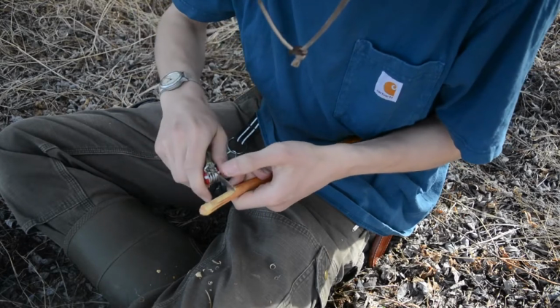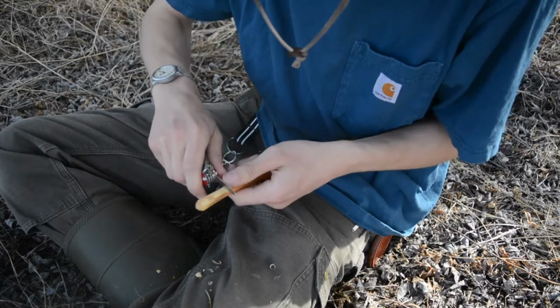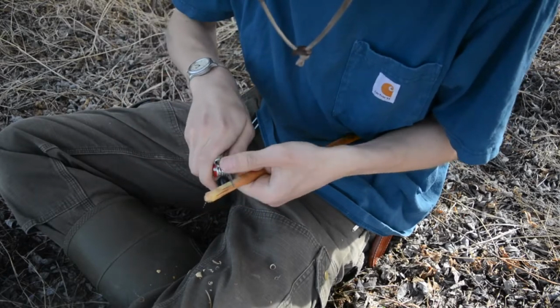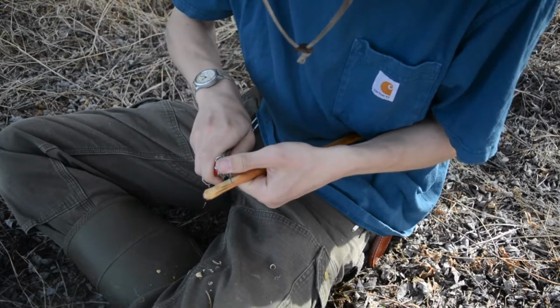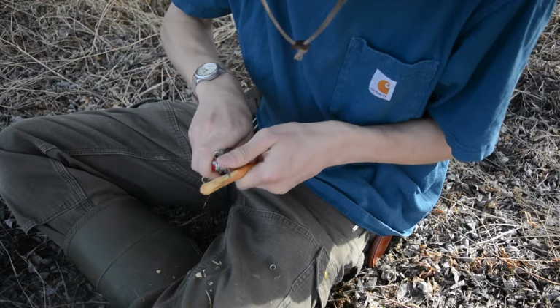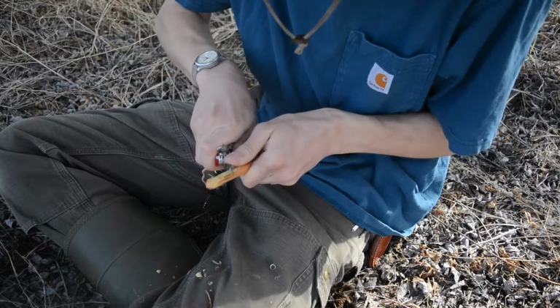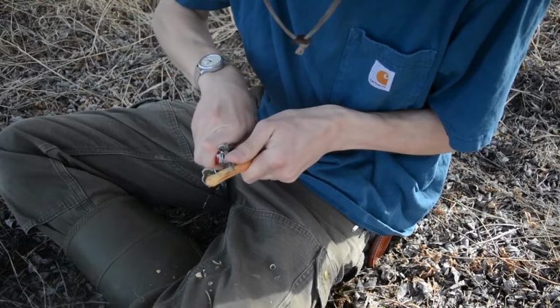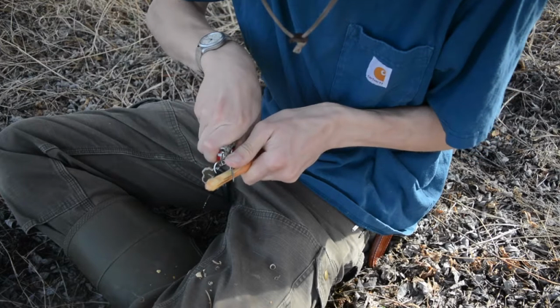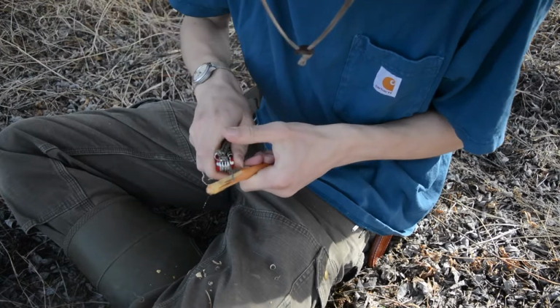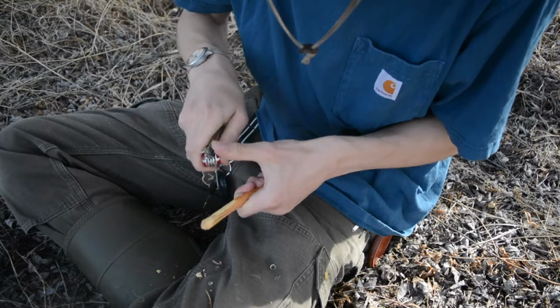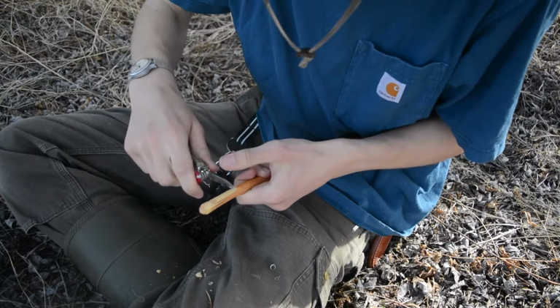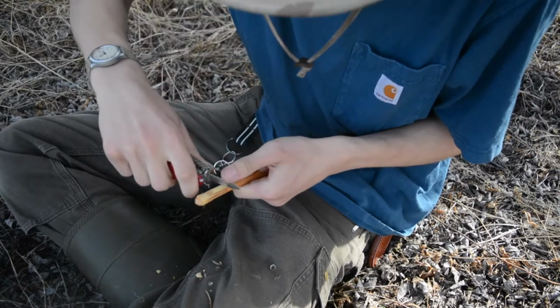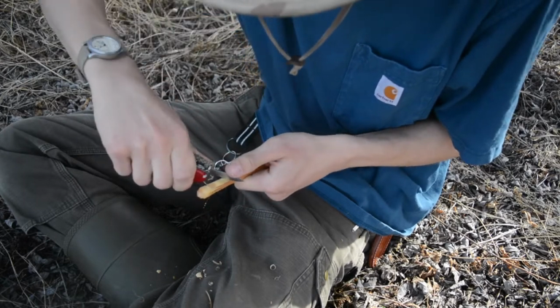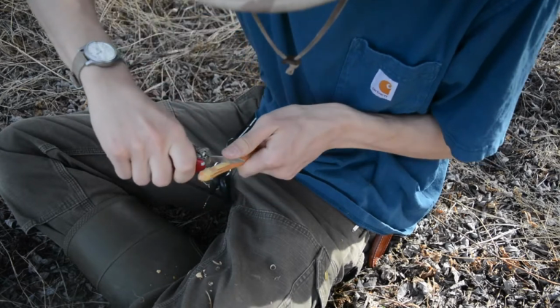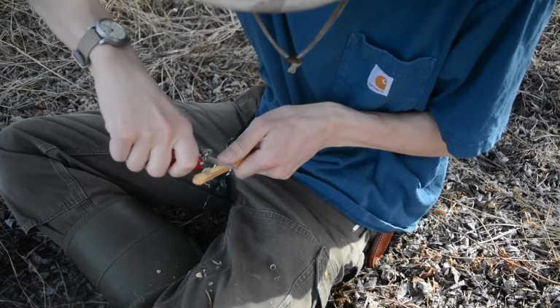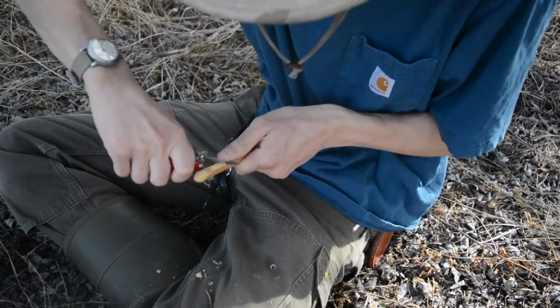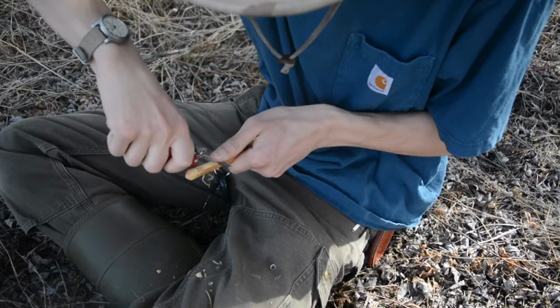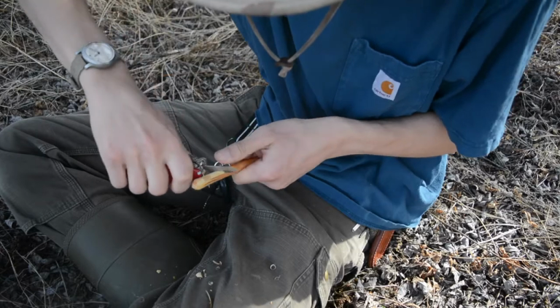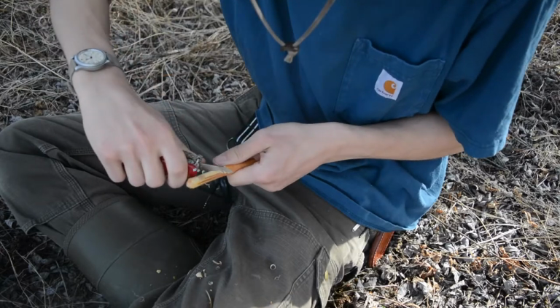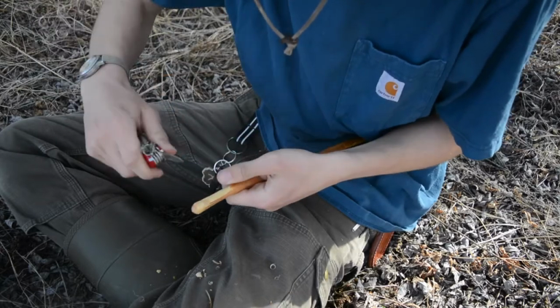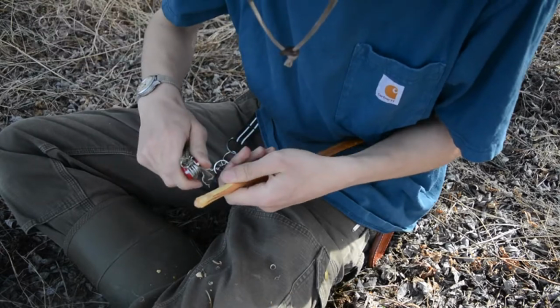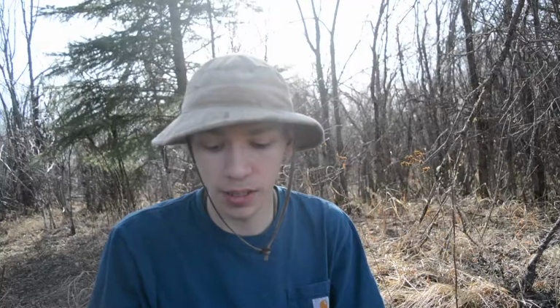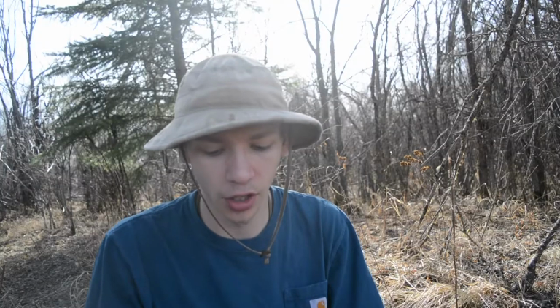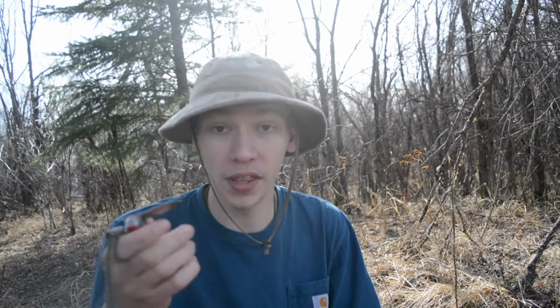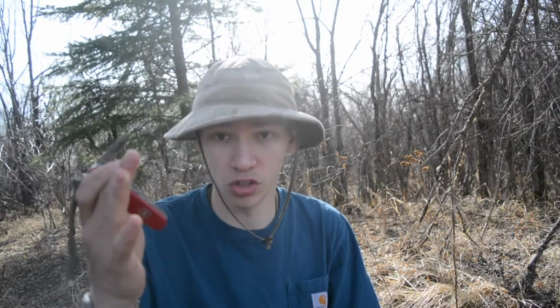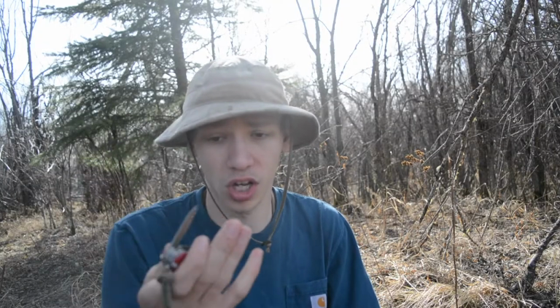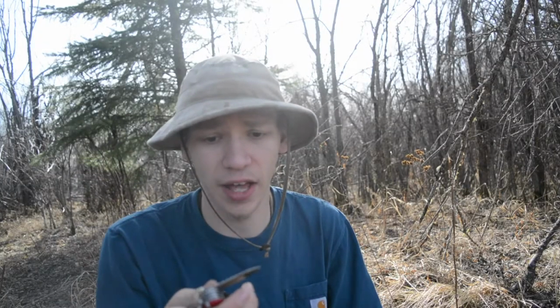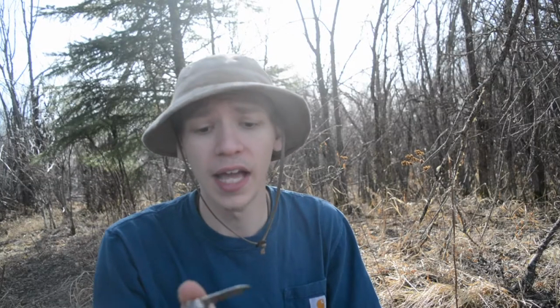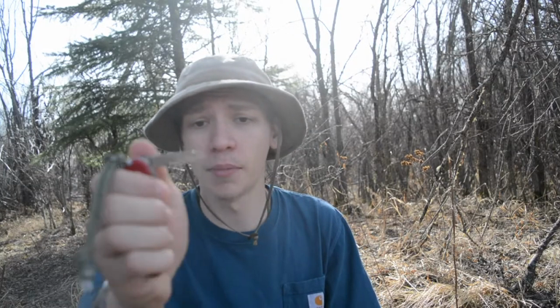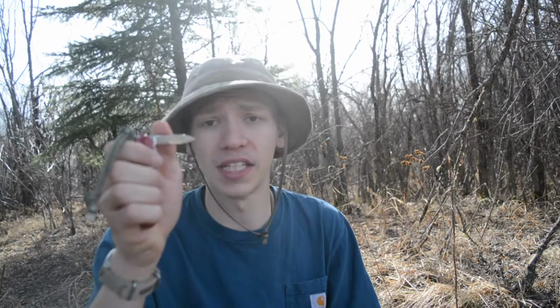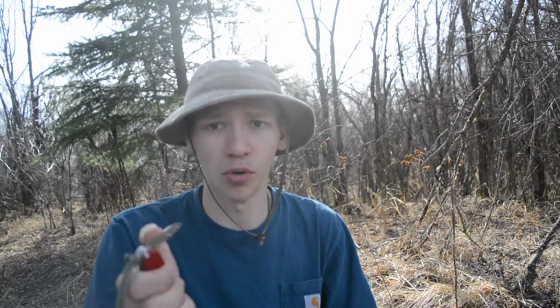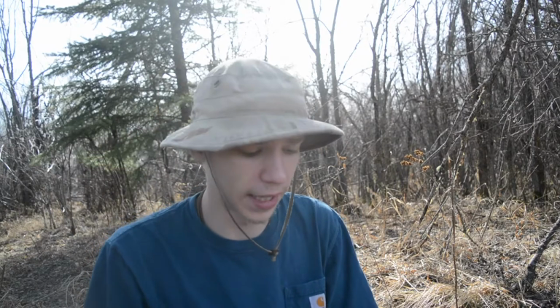In later Victorinox challenges I will use the big blade, but in all honesty, most of what needs to be done with a Victorinox can be done with this tiny little pen blade.